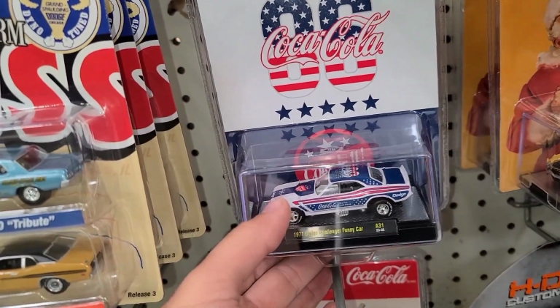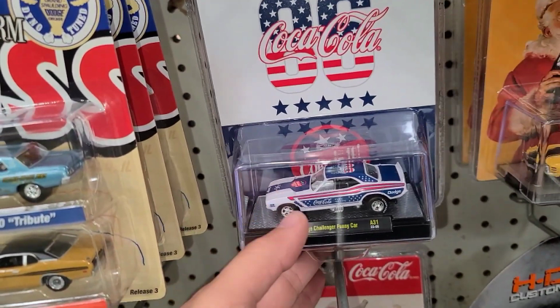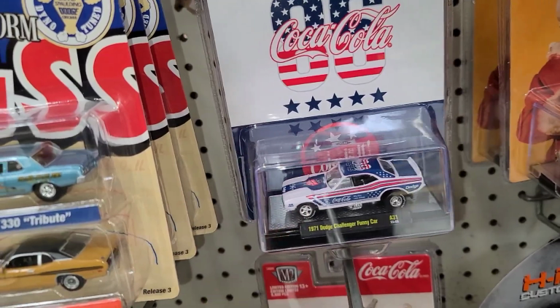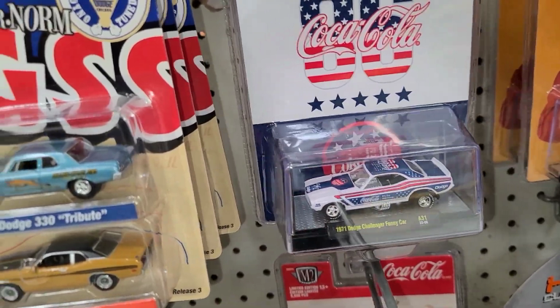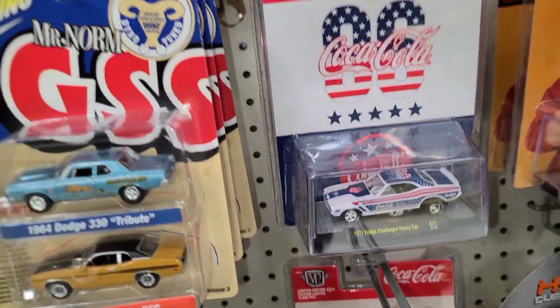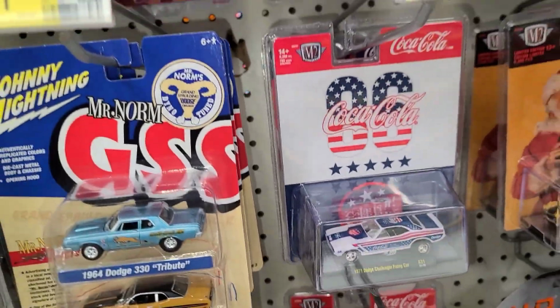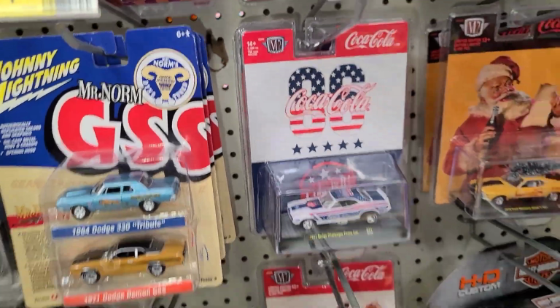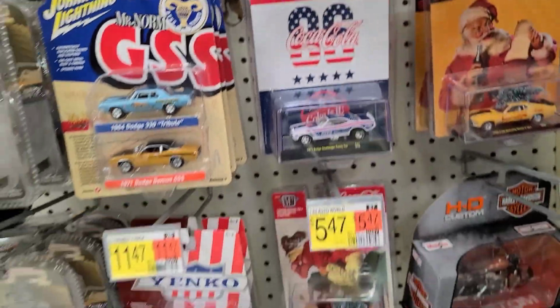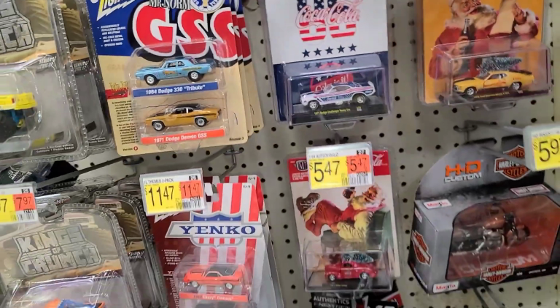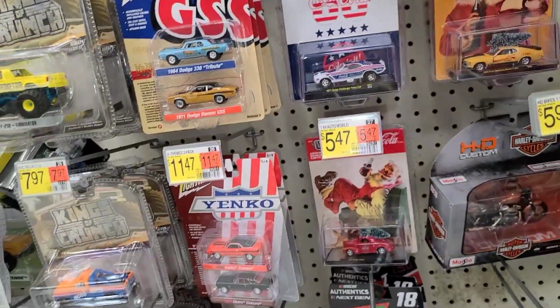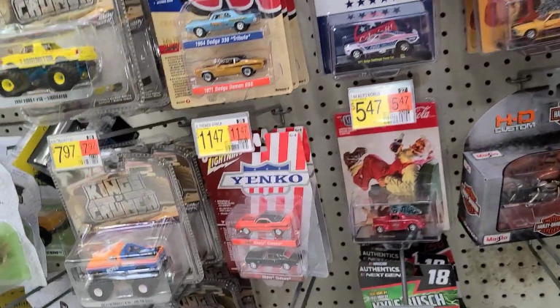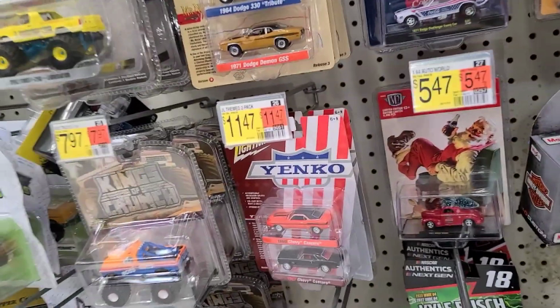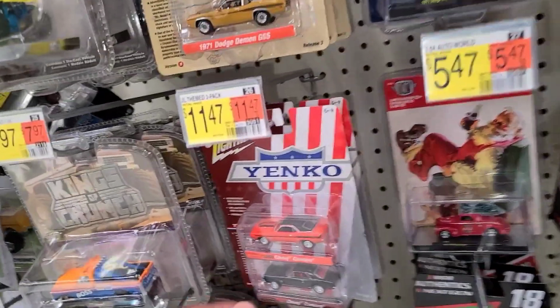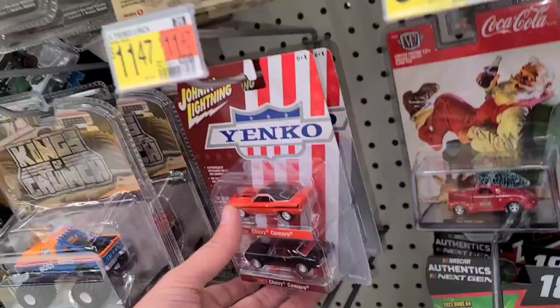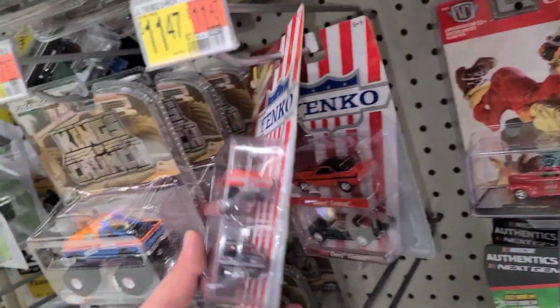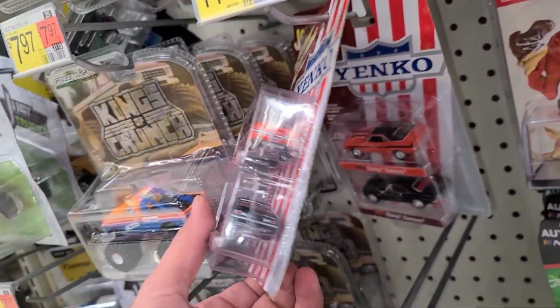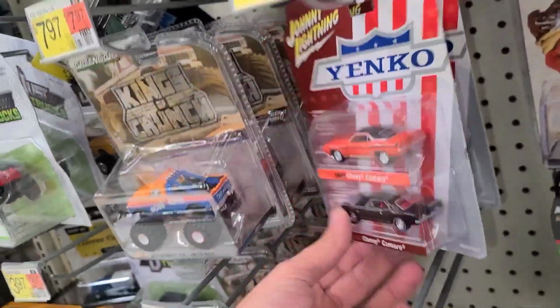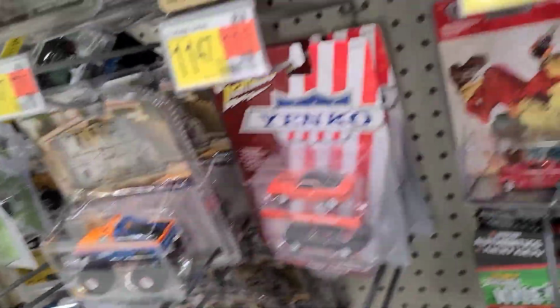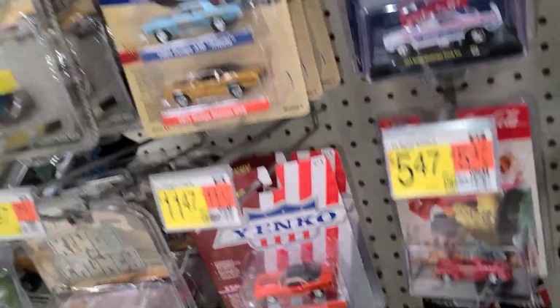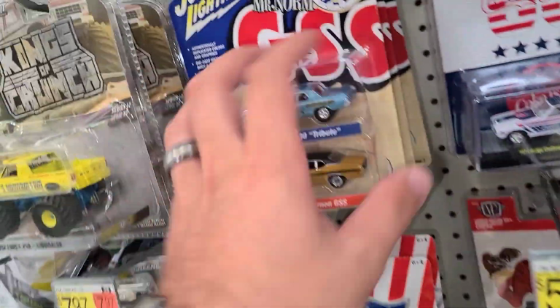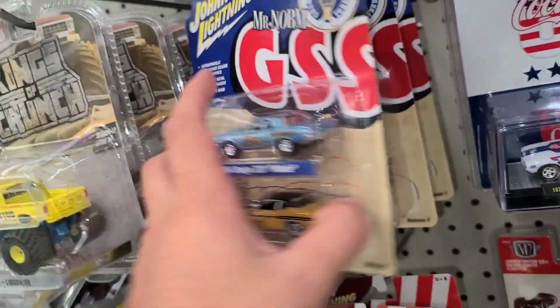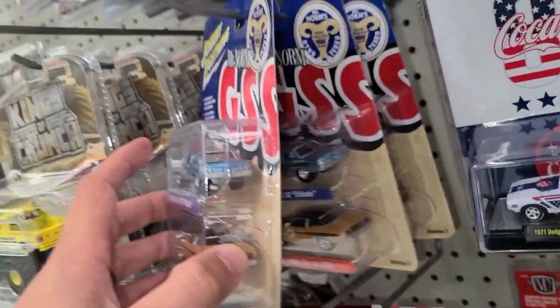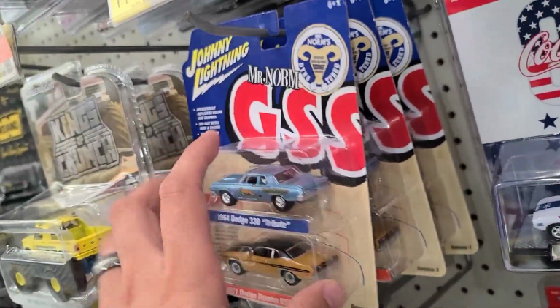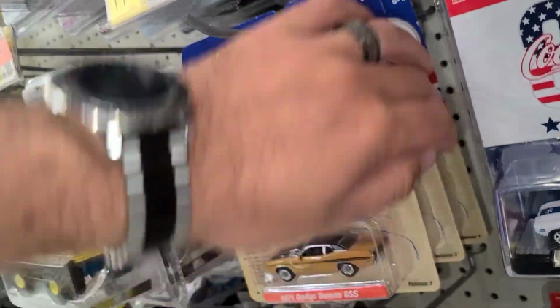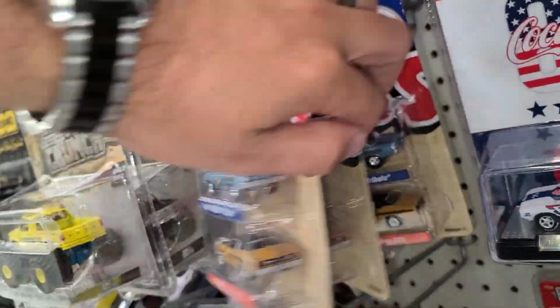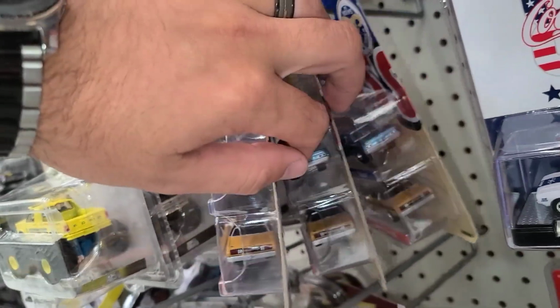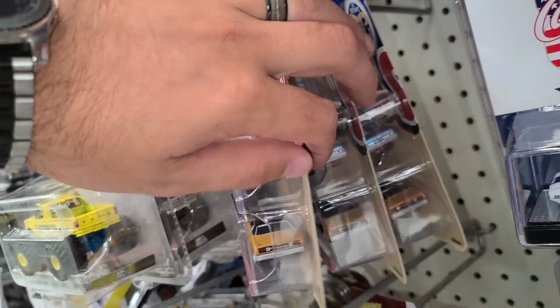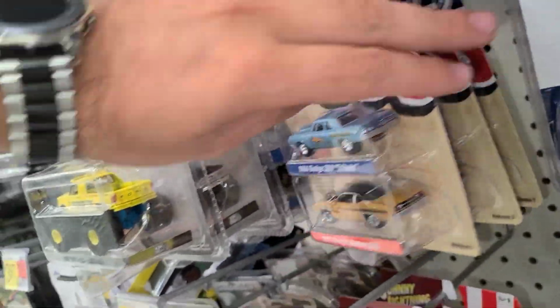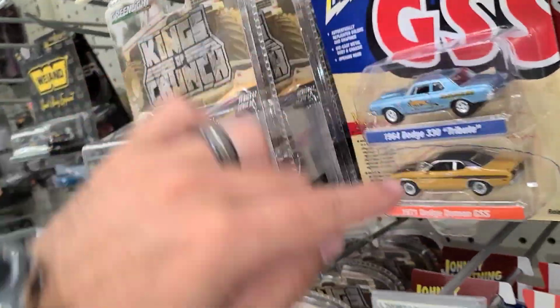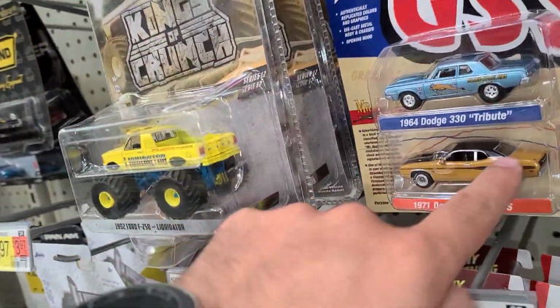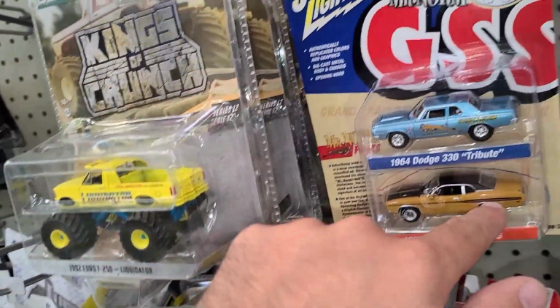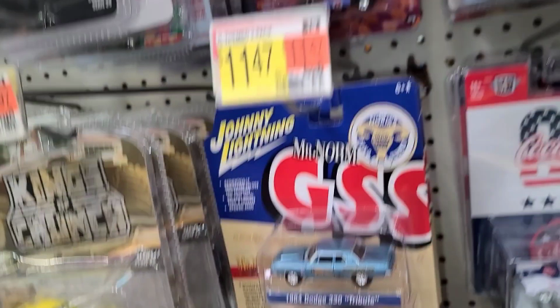This is M2's first funny car that they've ever made. I'm so happy to have the chase of it — we found that on a couple of videos ago. We got some Yanko Camaros, some GSS Dodges.